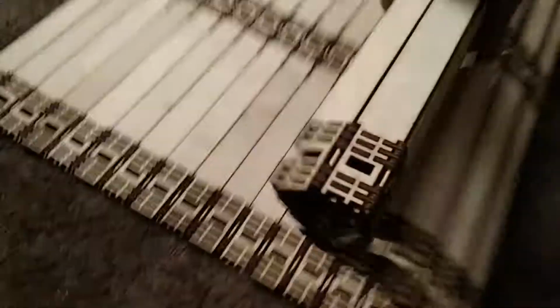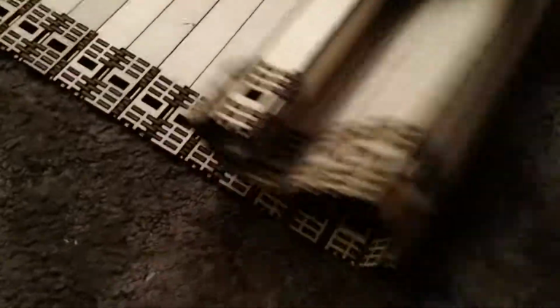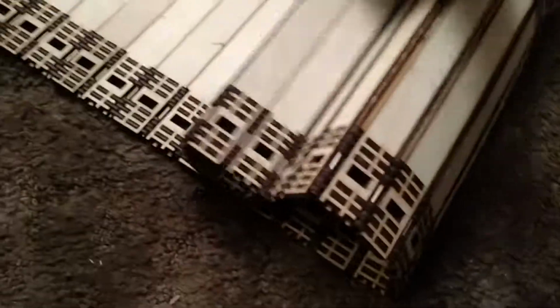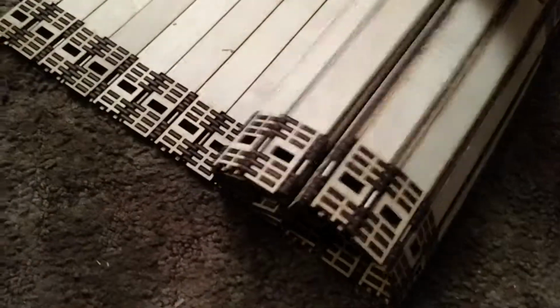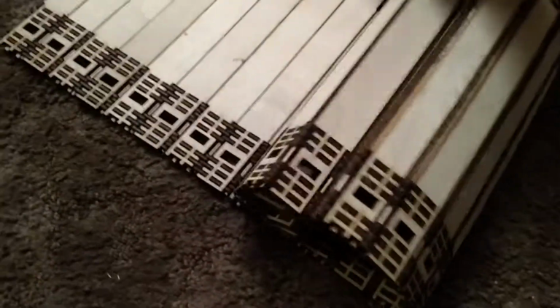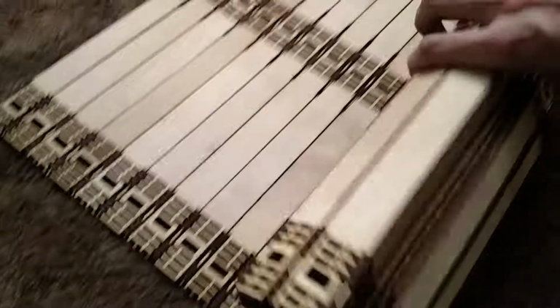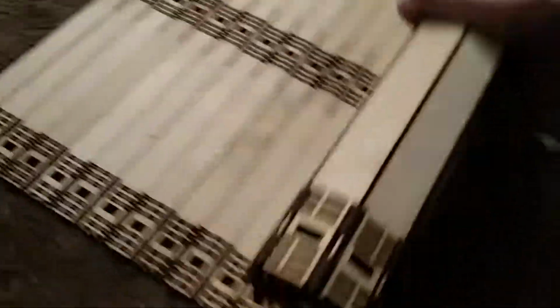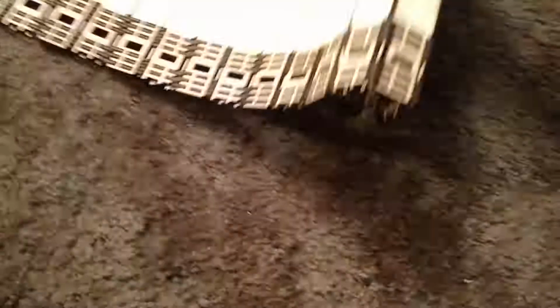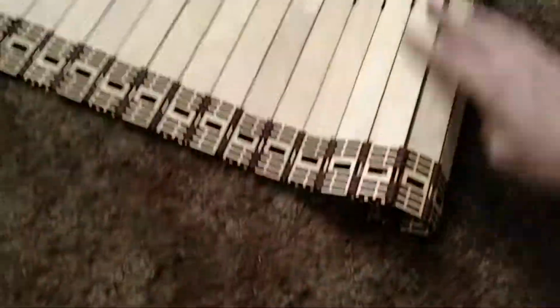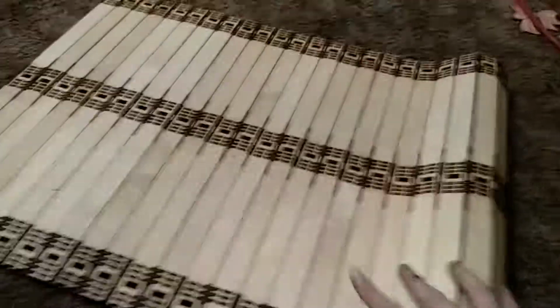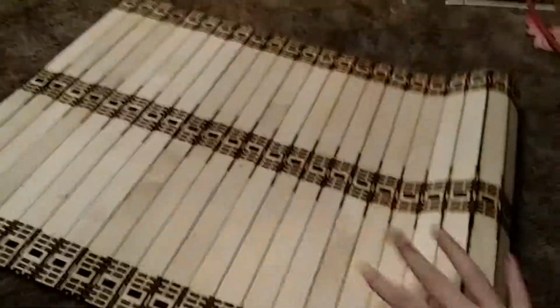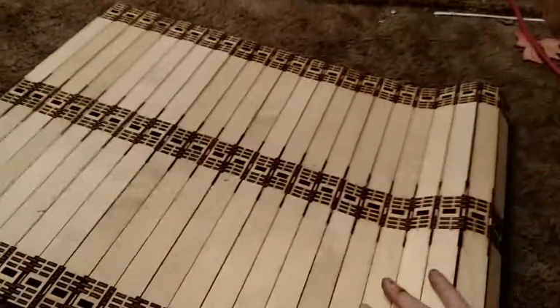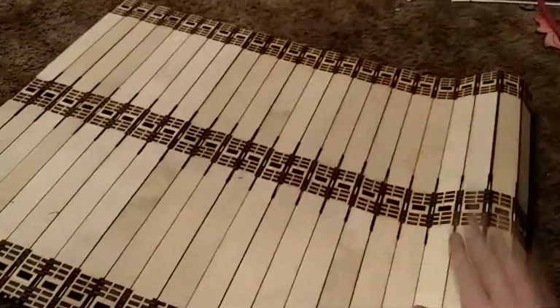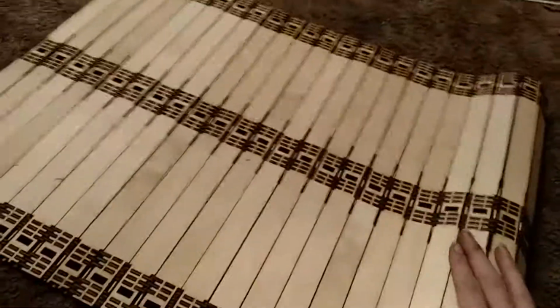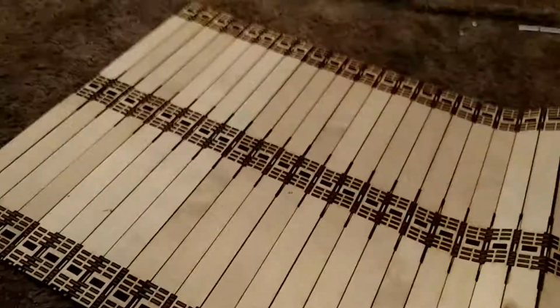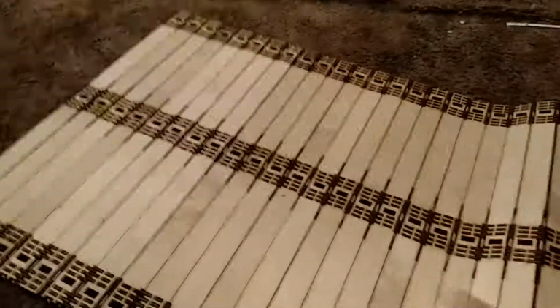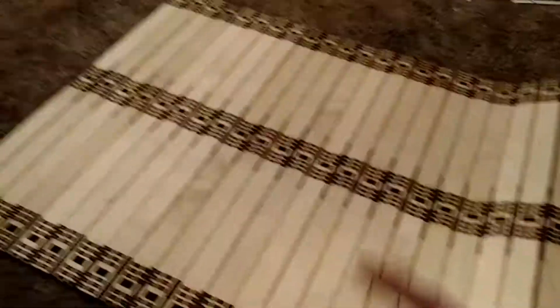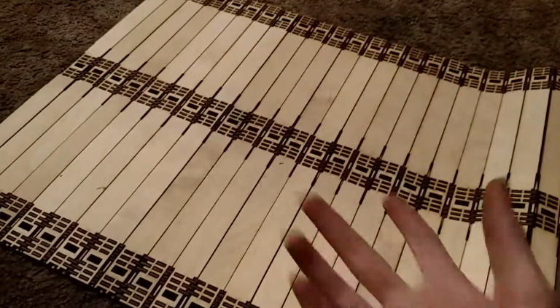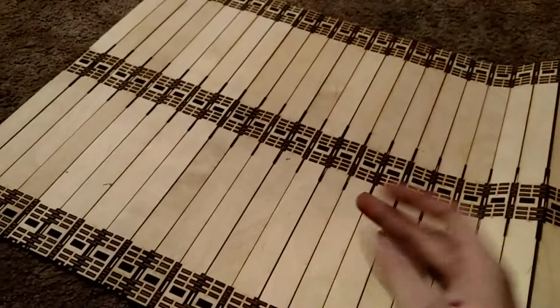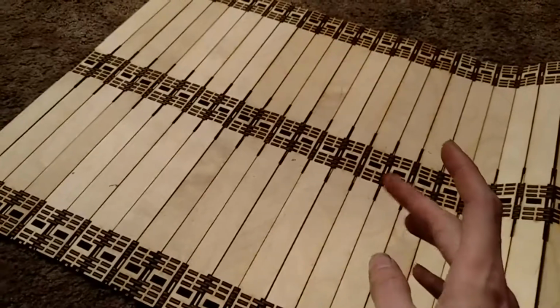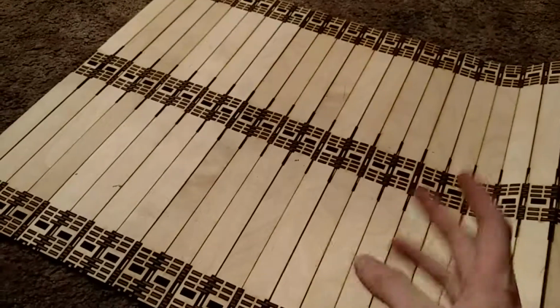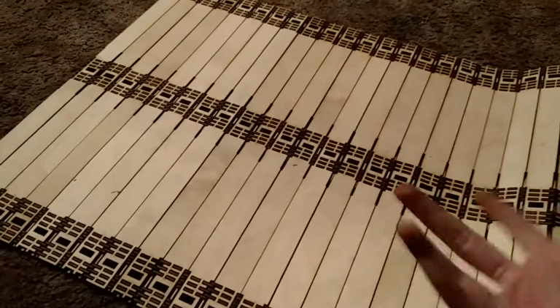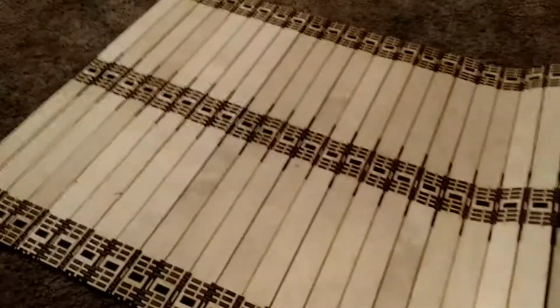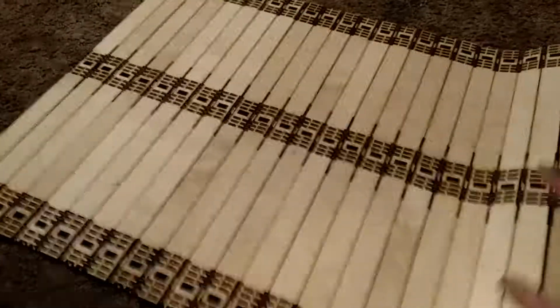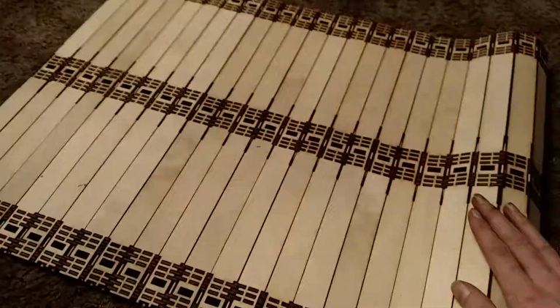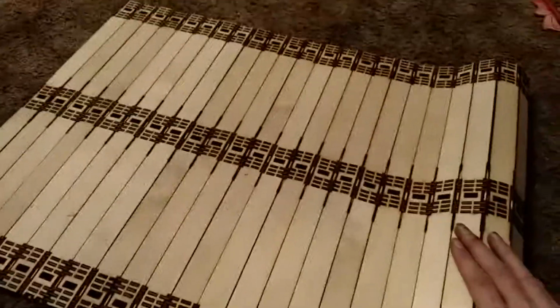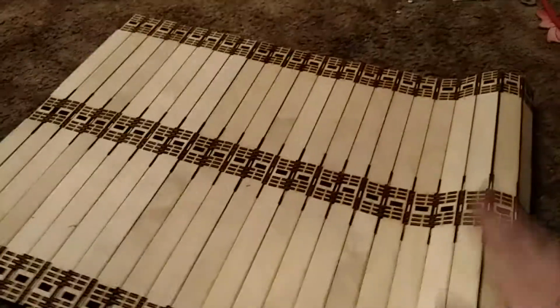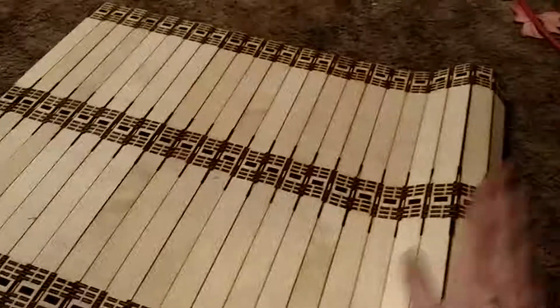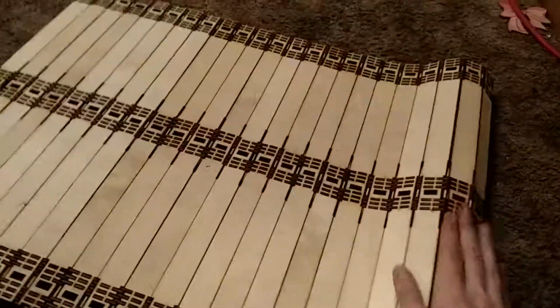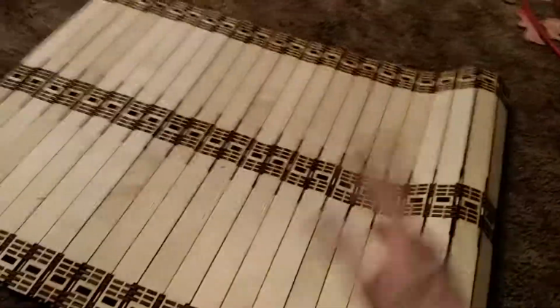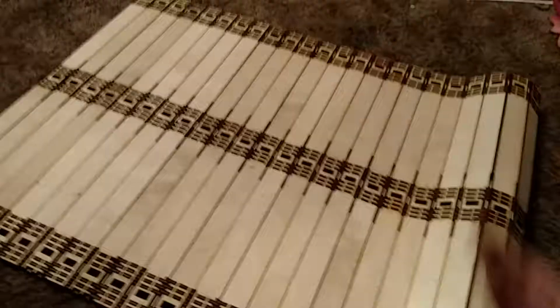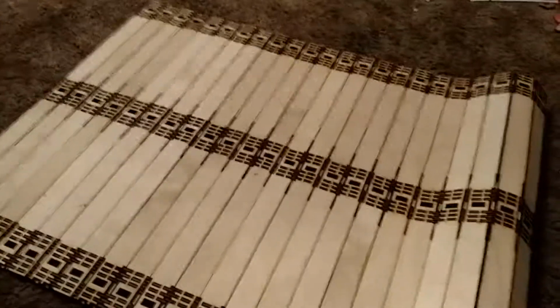If you're interested in this design, I will be sharing the files on my Patreon as soon as I get them all cleaned up and whatnot, and I'll have this conveyor belt design up there.